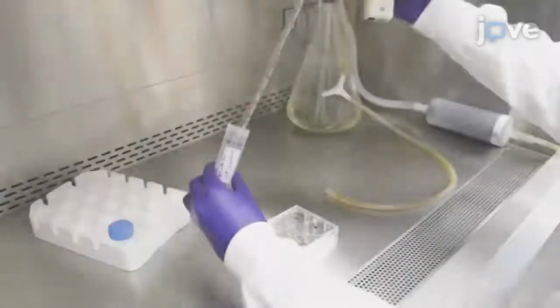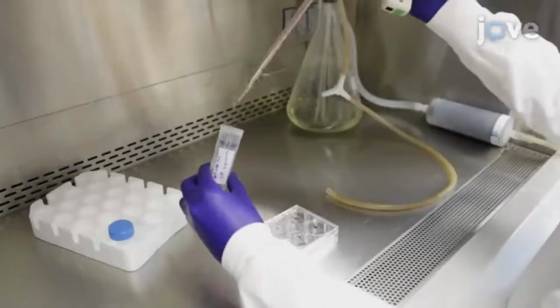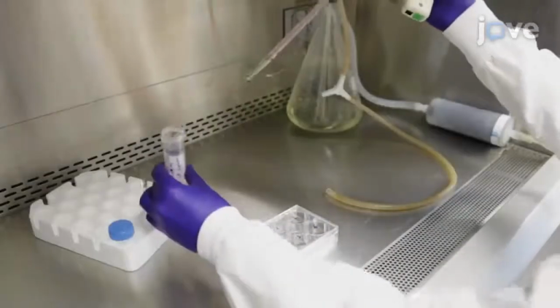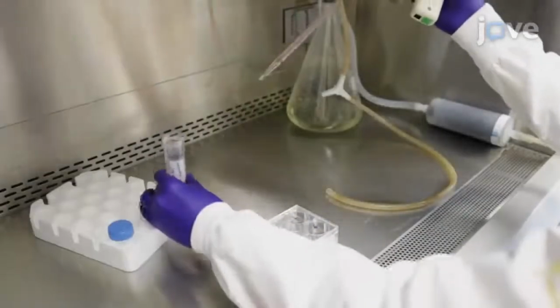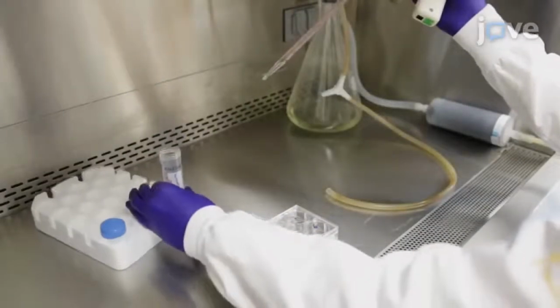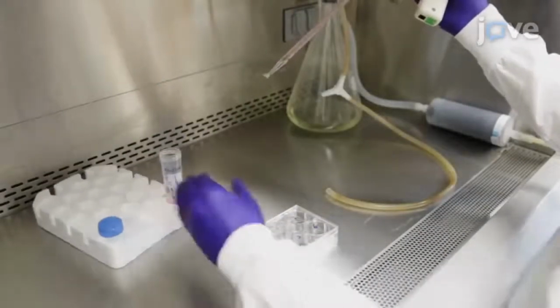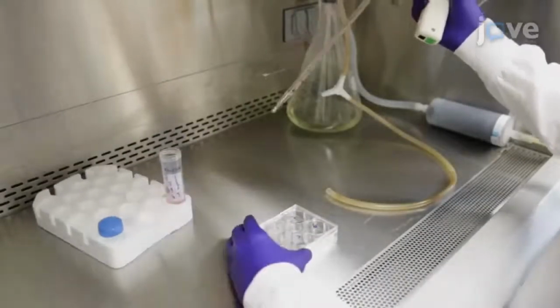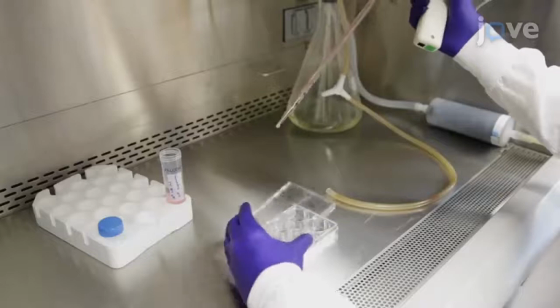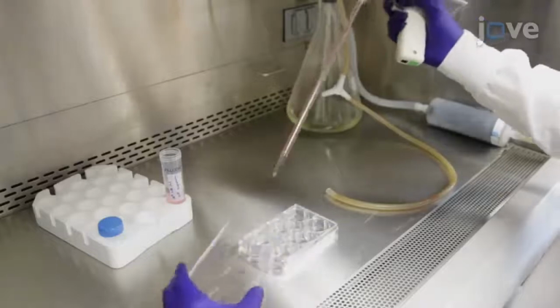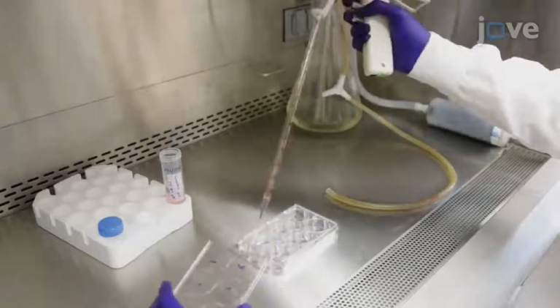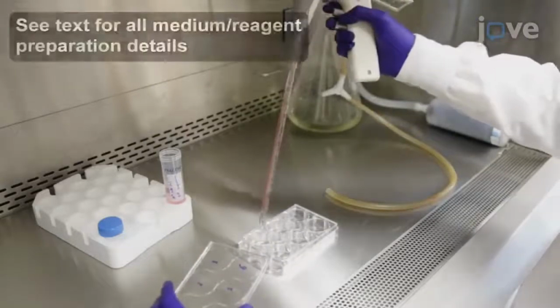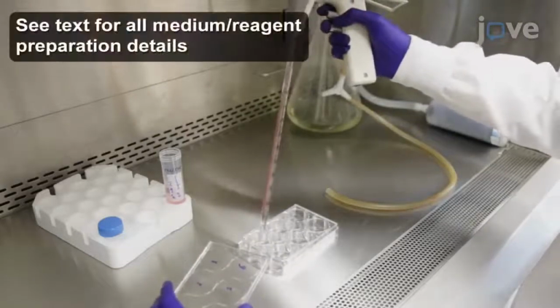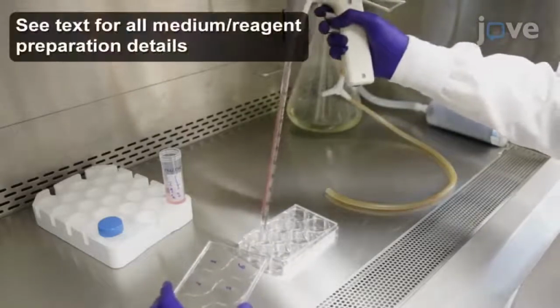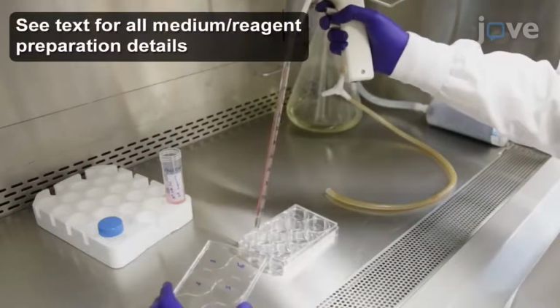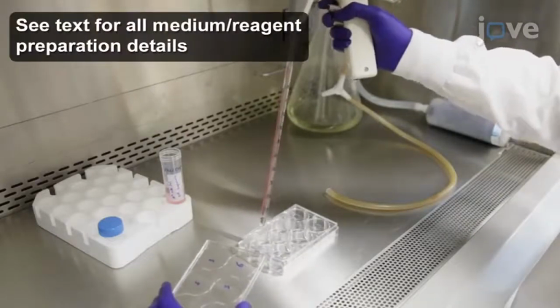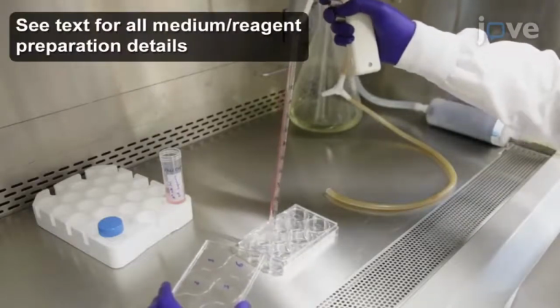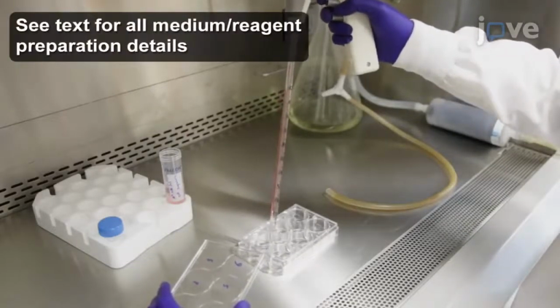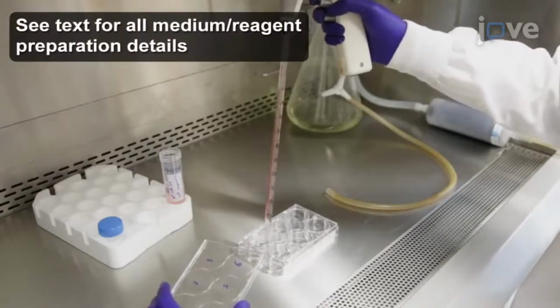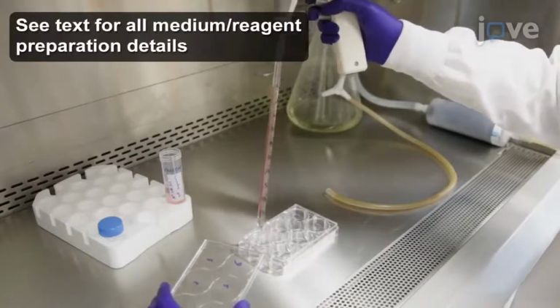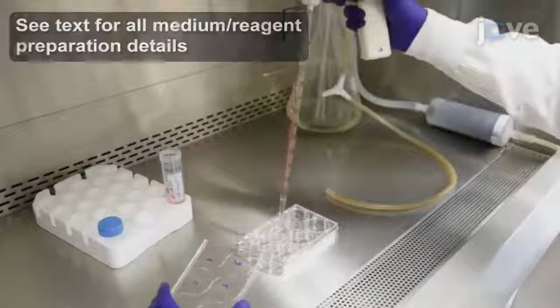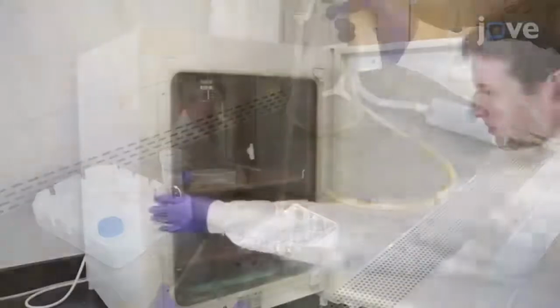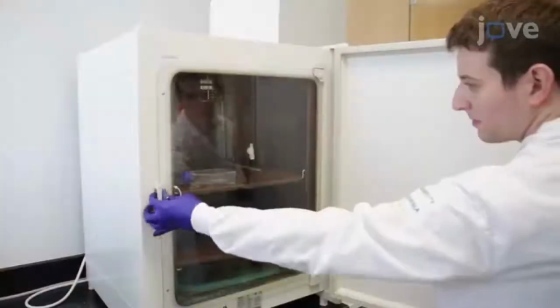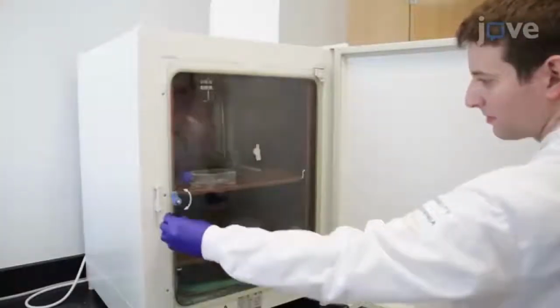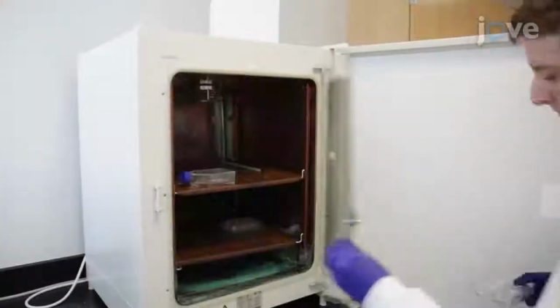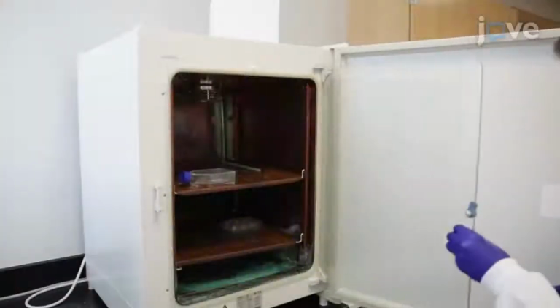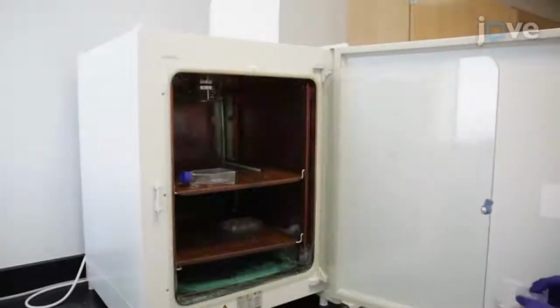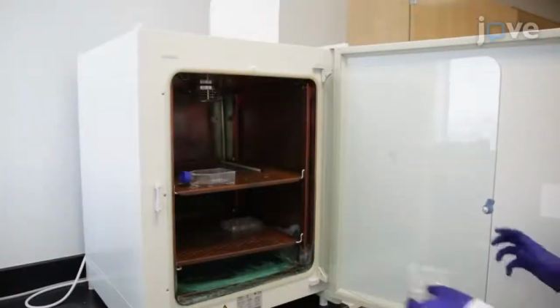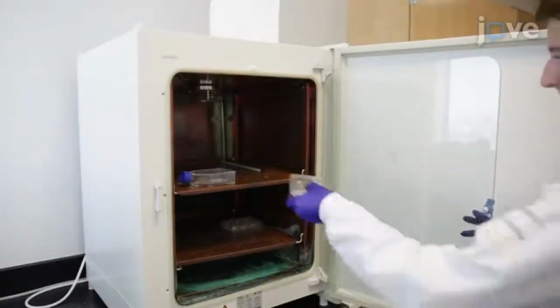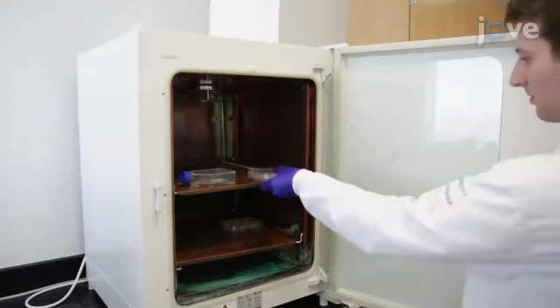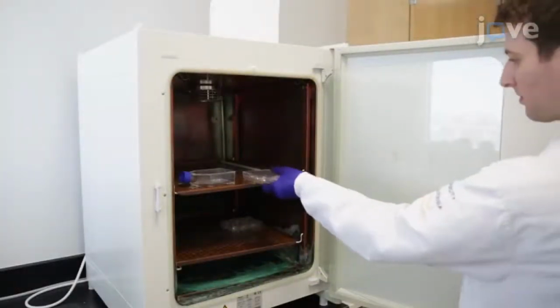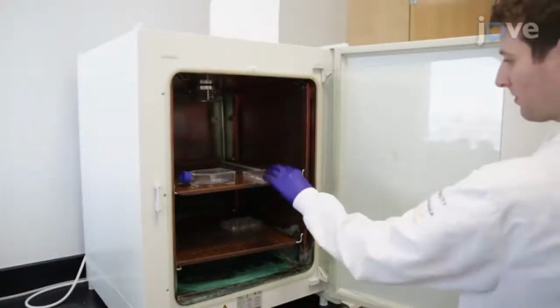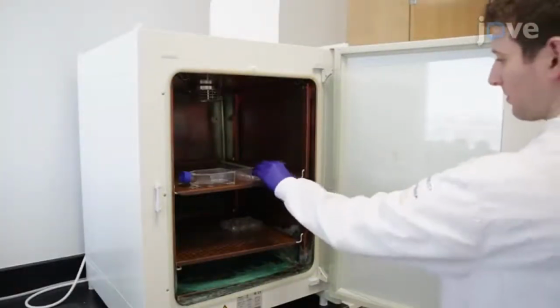Begin by plating 2 times 10 to the 4th cells in 2 milliliters of culture medium into each well of a 6-well plate using sterile technique for a 24-hour incubation at 37 degrees Celsius and 5% carbon dioxide.